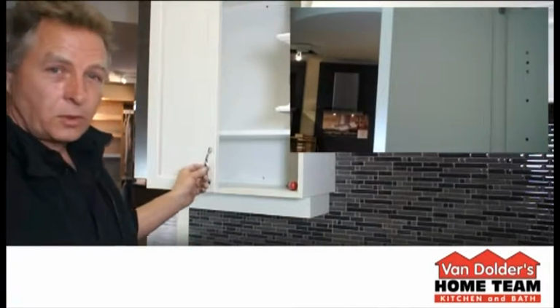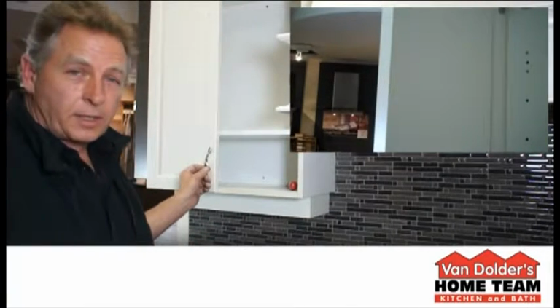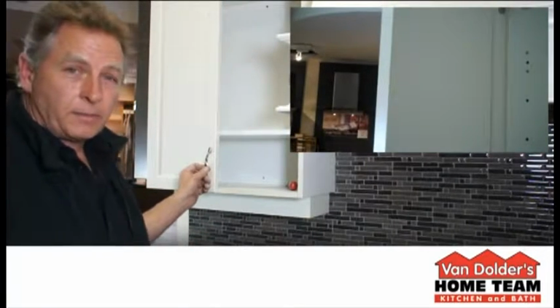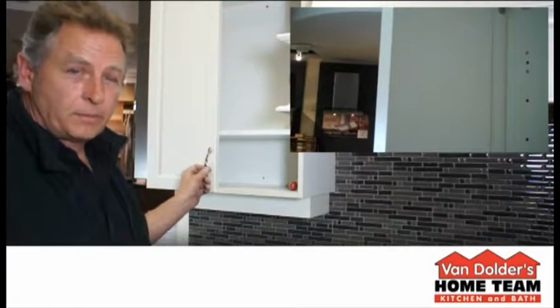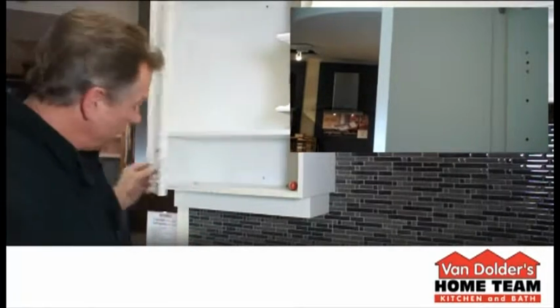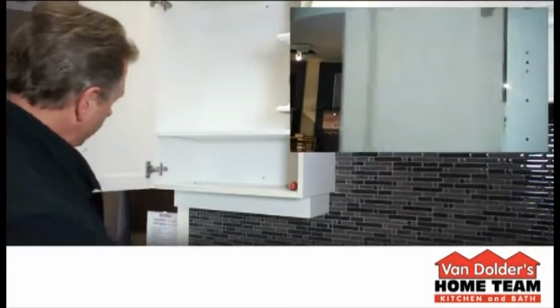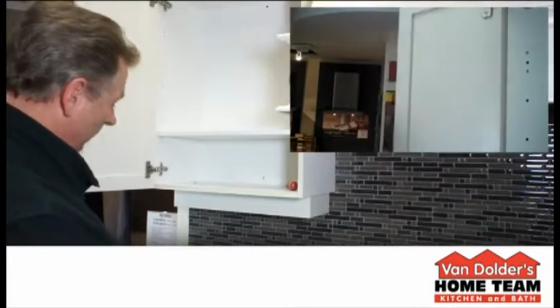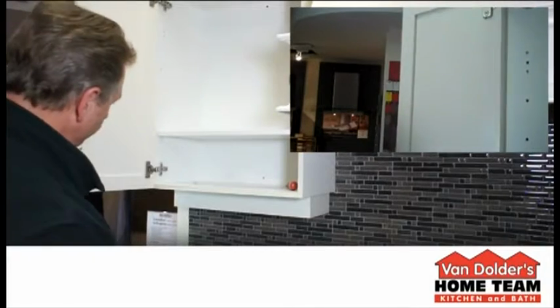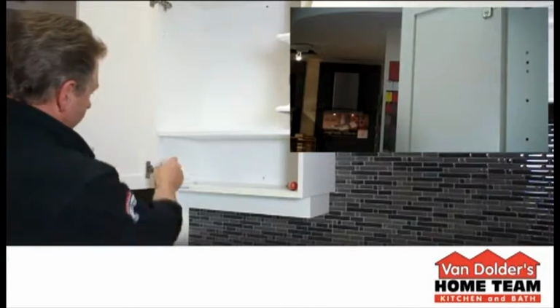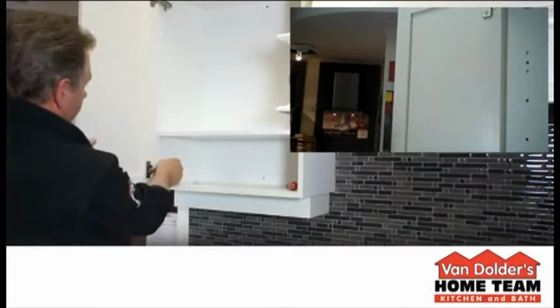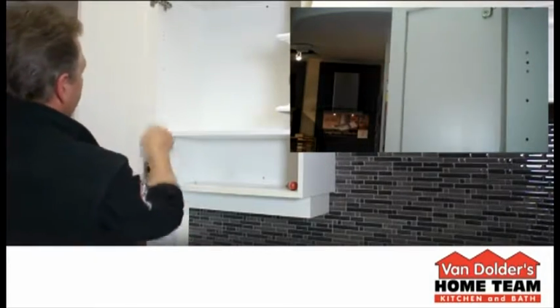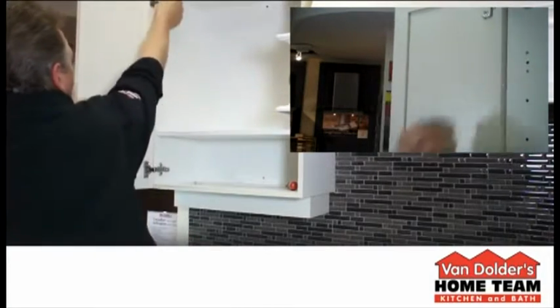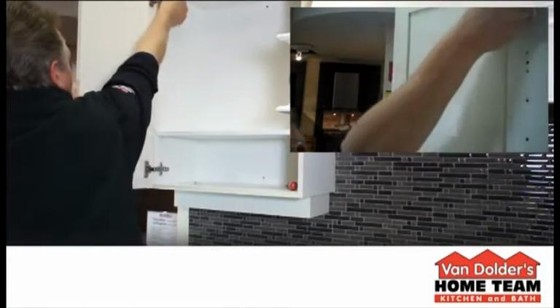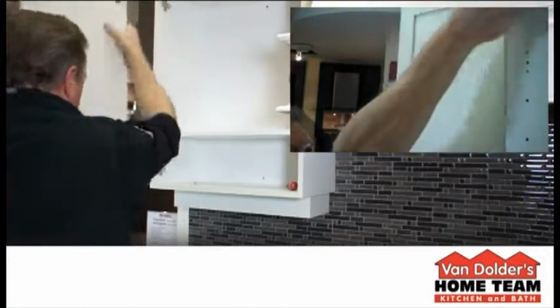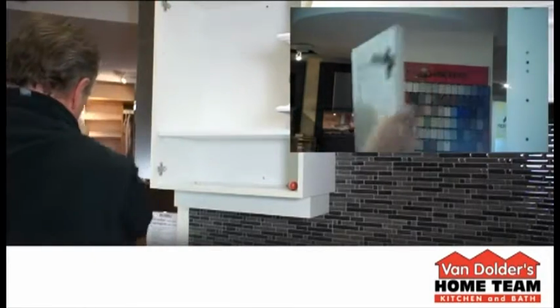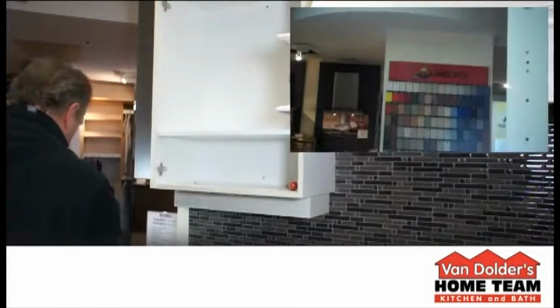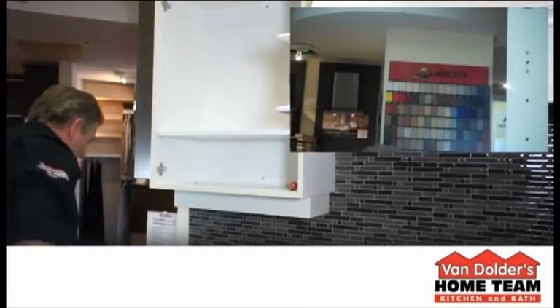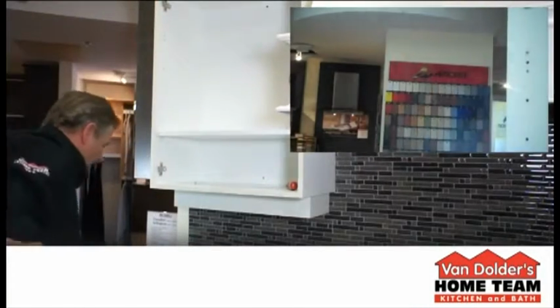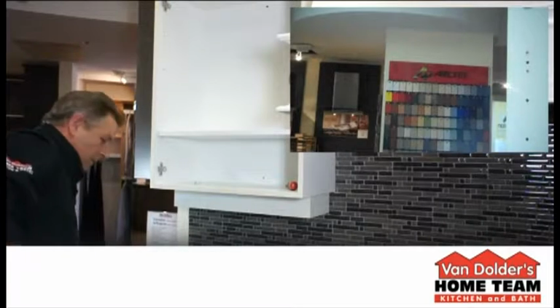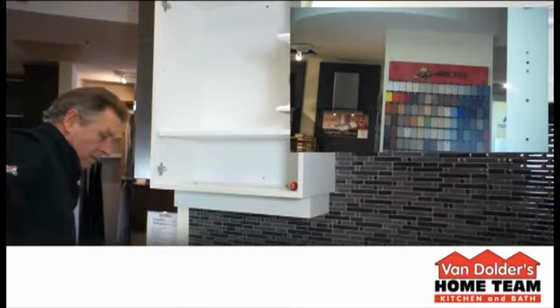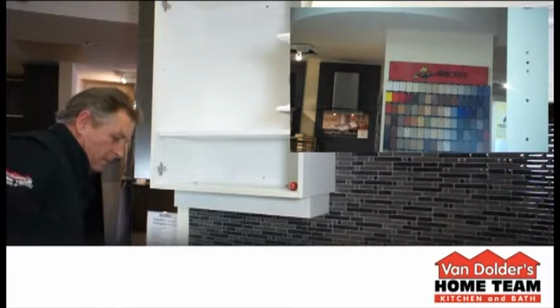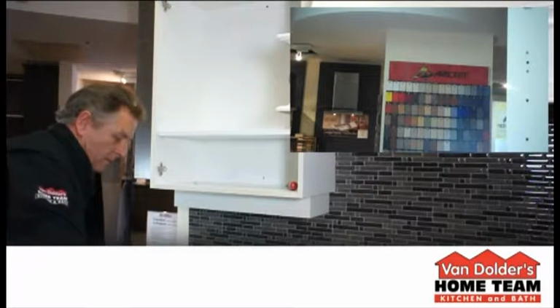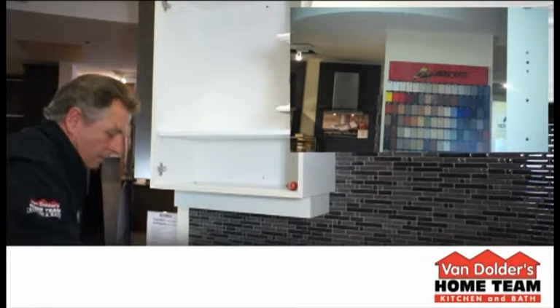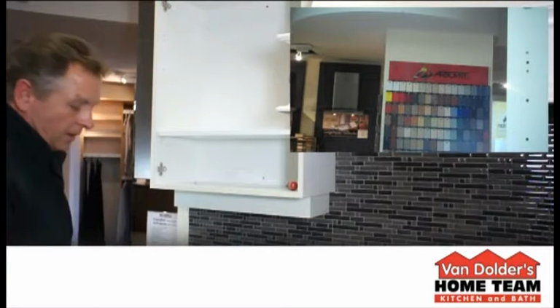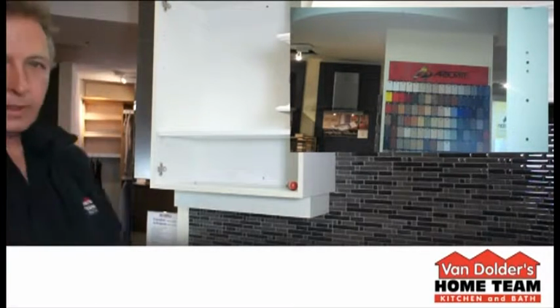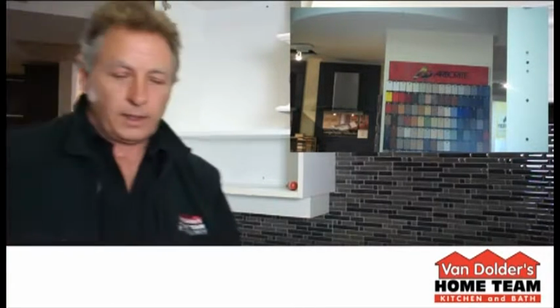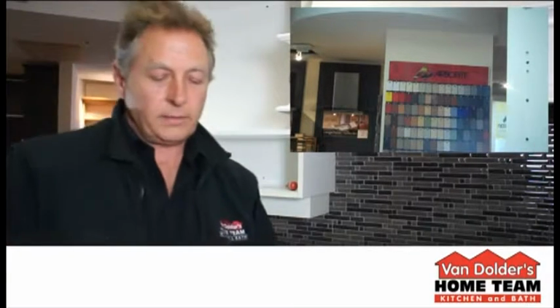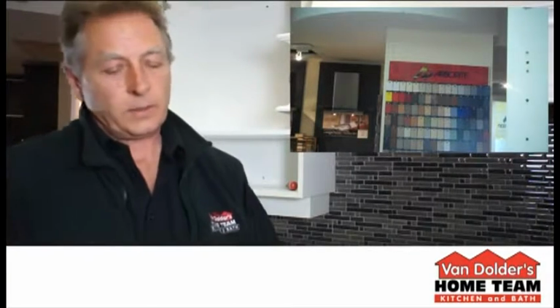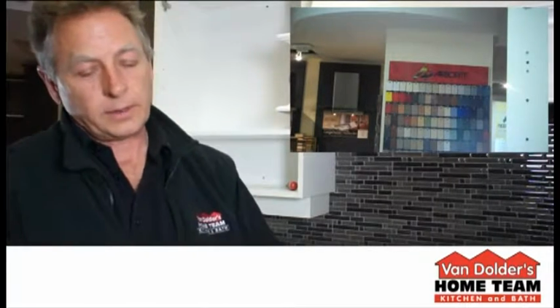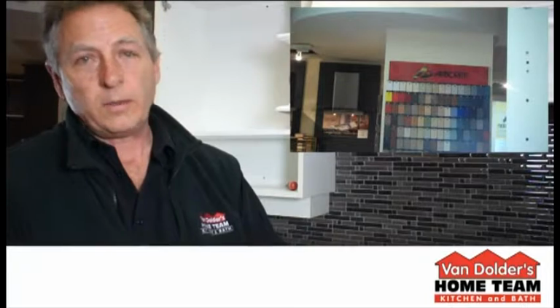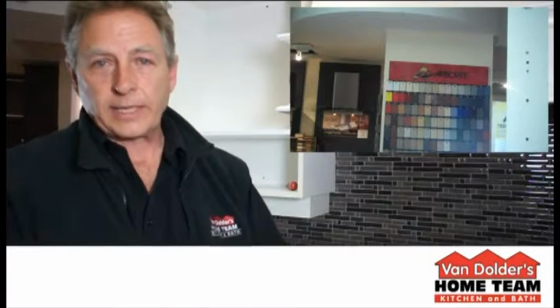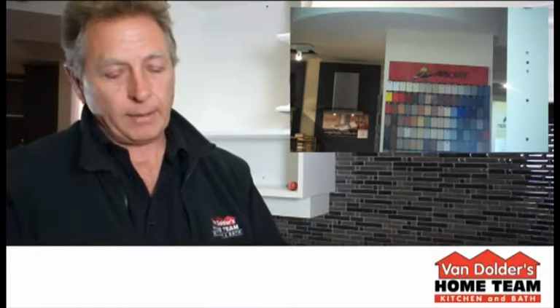To start, take your door off. And this is the device that we're going to install on the side of the cabinet.